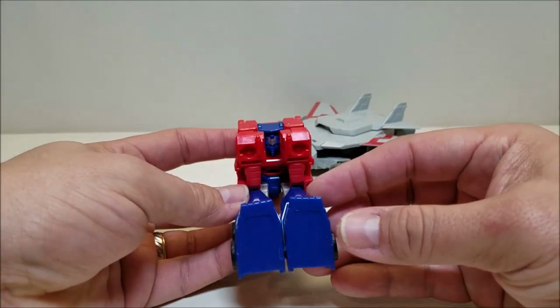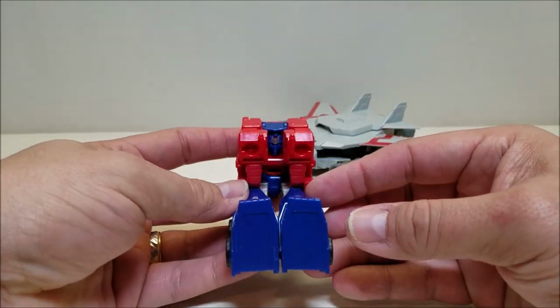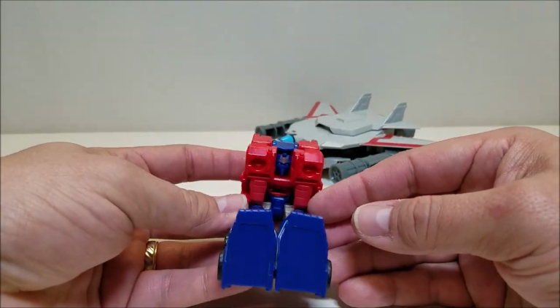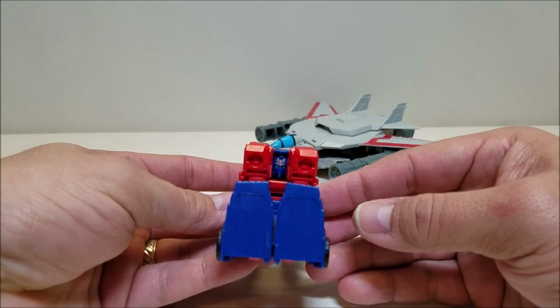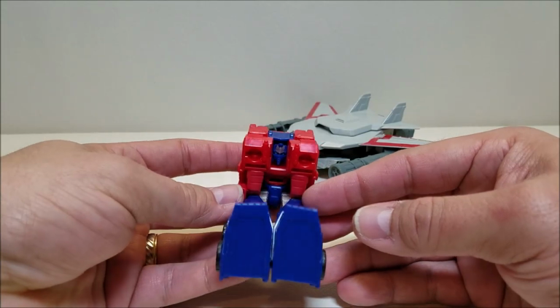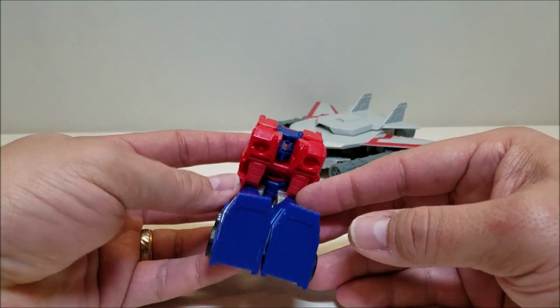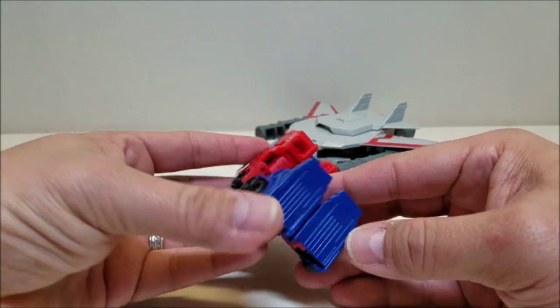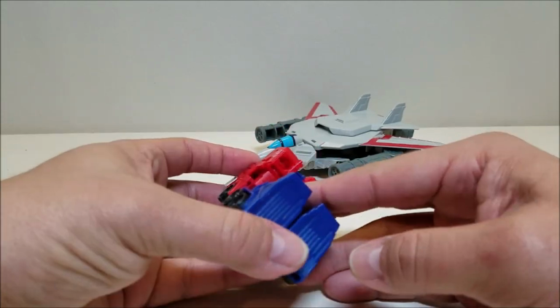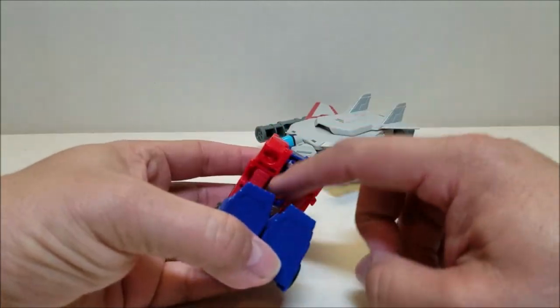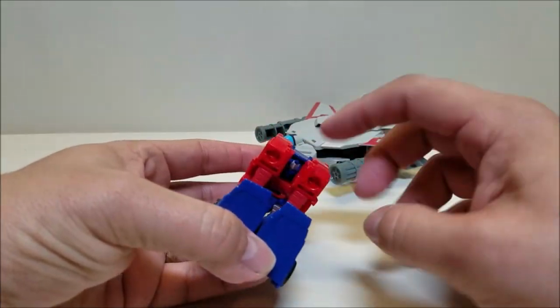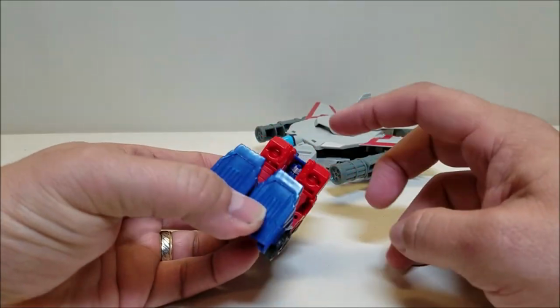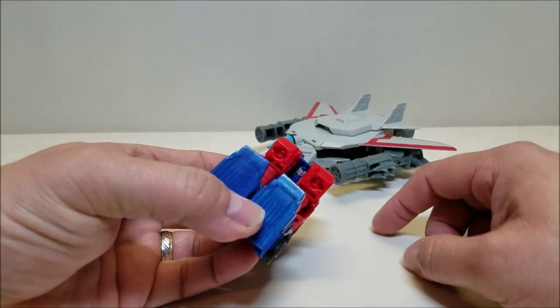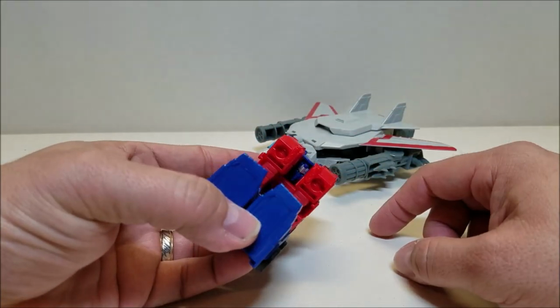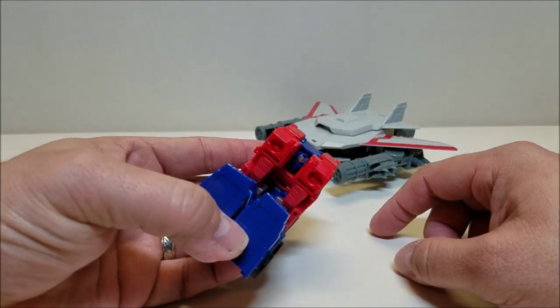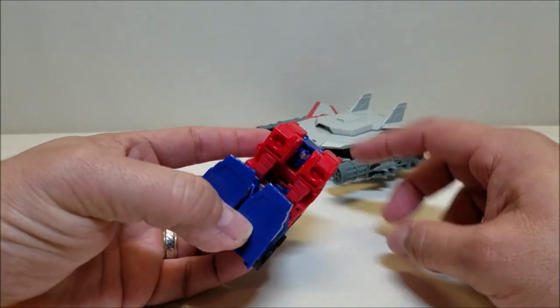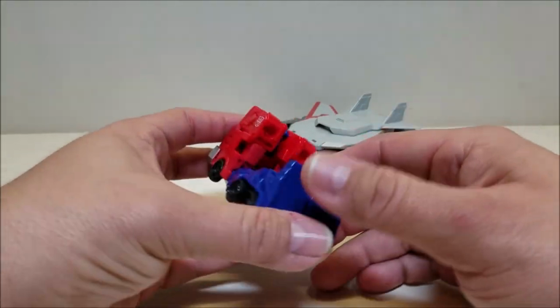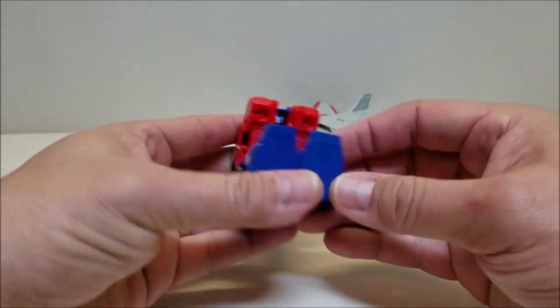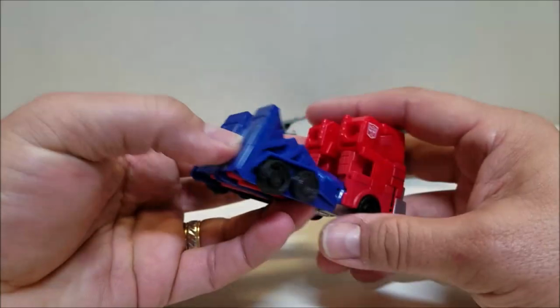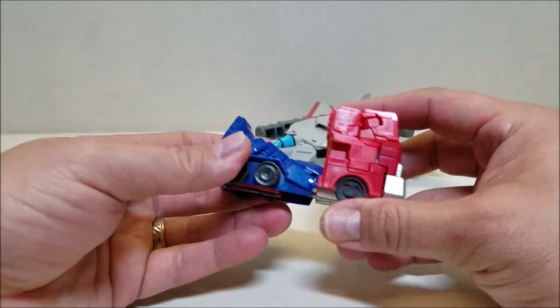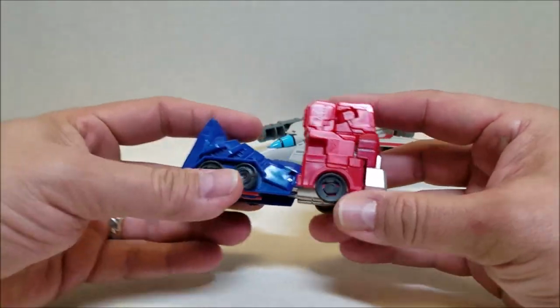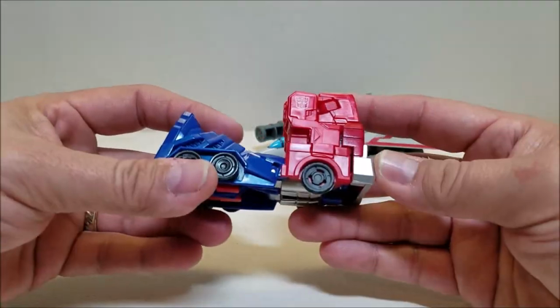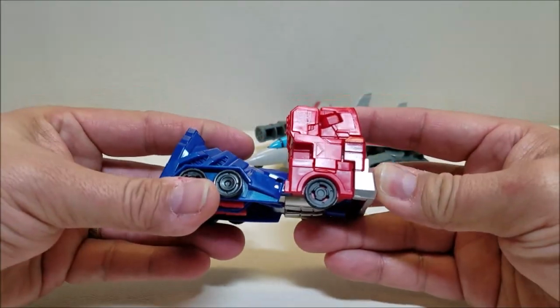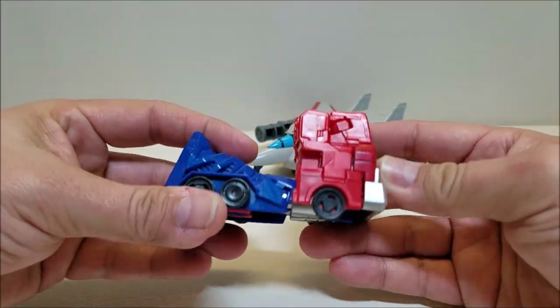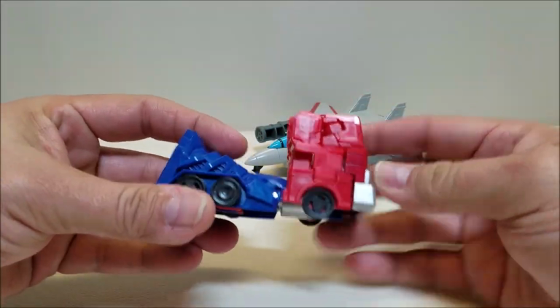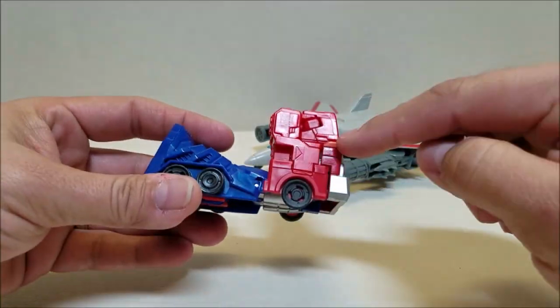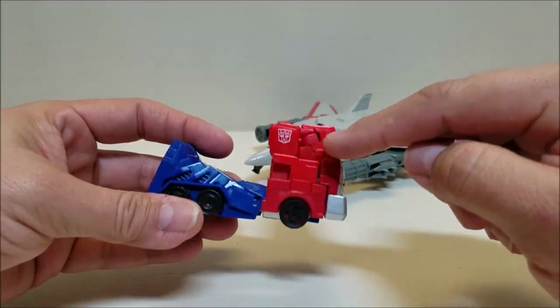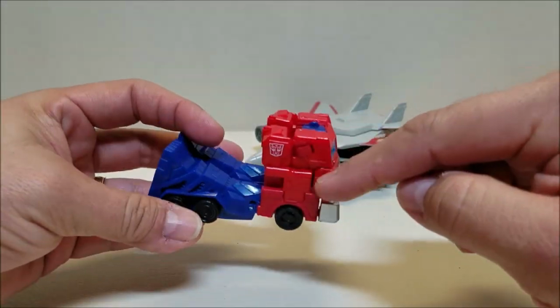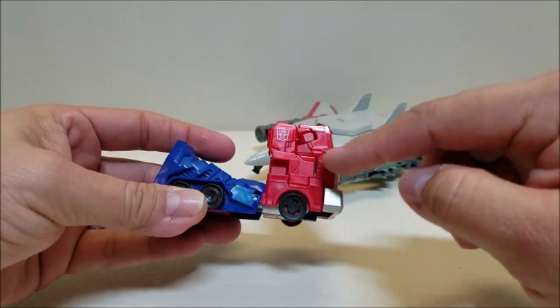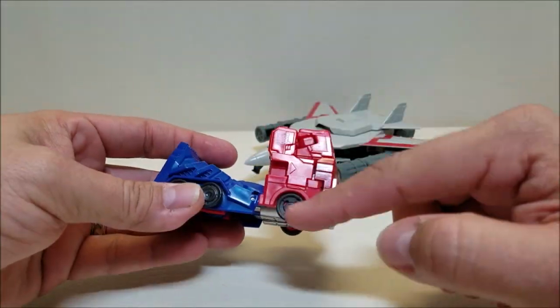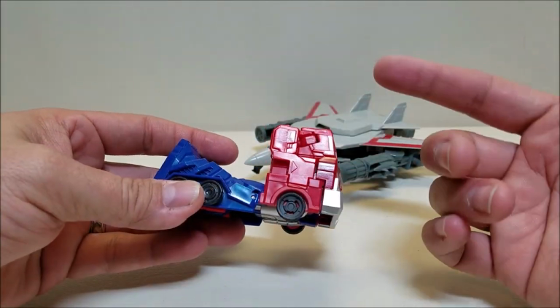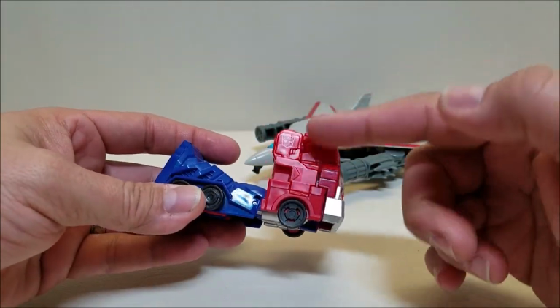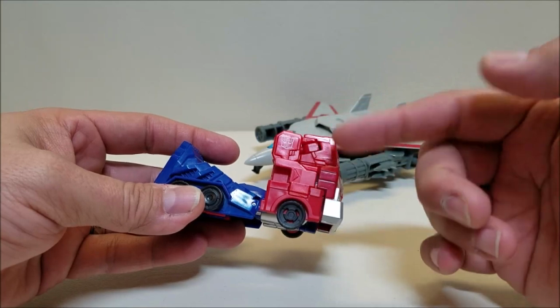The back of the truck is kind of a mess — there's no real back to the truck. You can see Optimus's head right there. The side details are not great. This really doesn't even look like a truck; it really does kind of just look like a folded up robot arm.